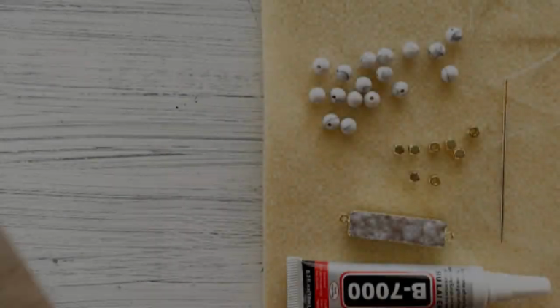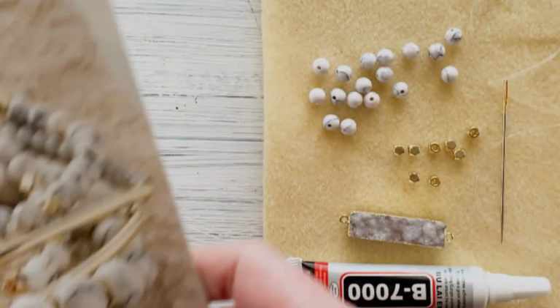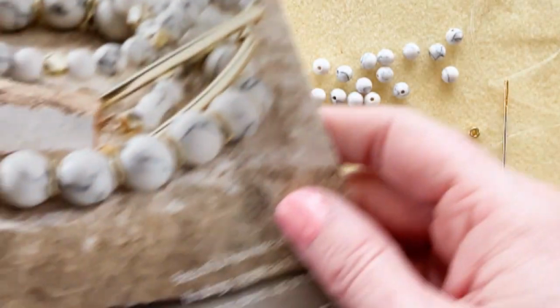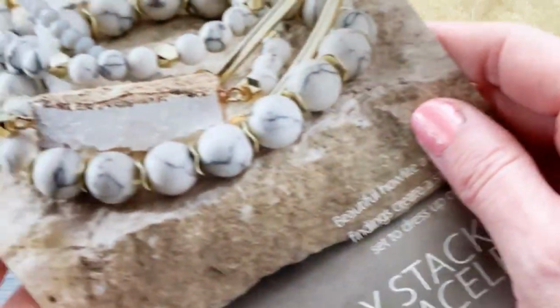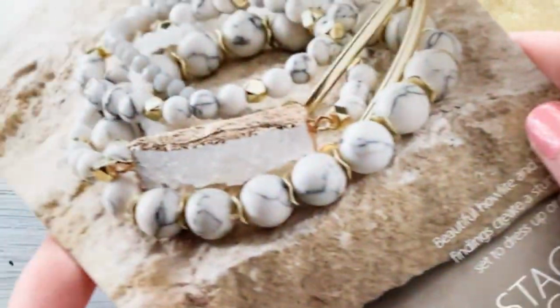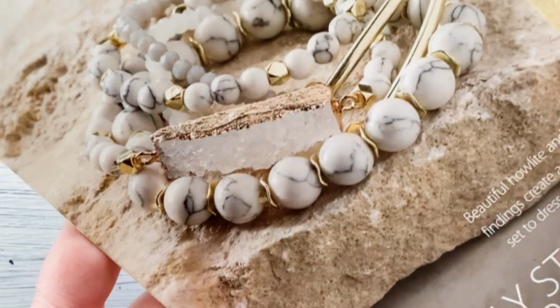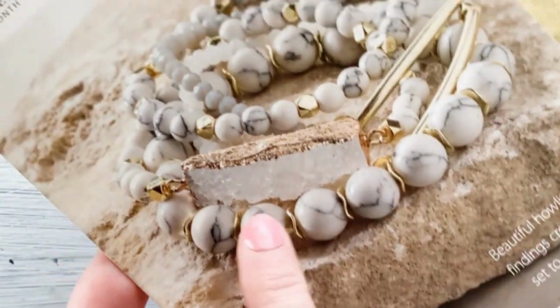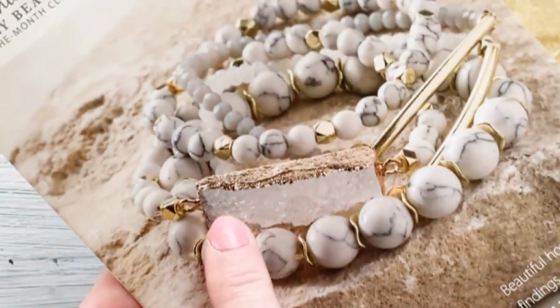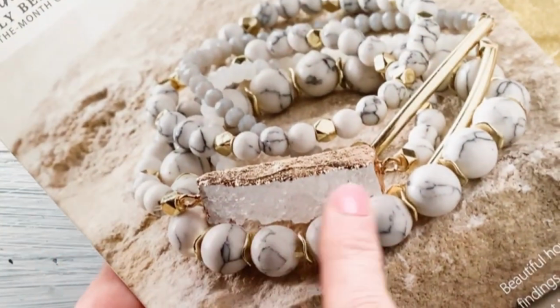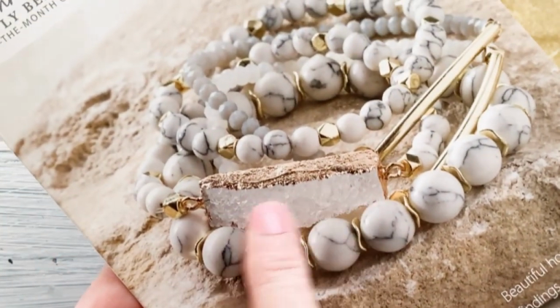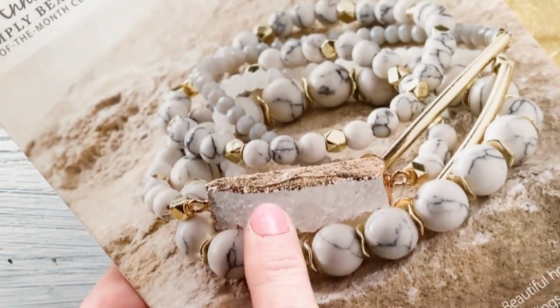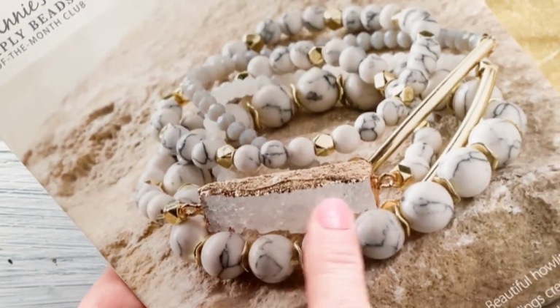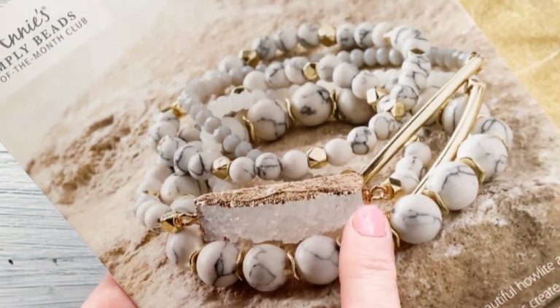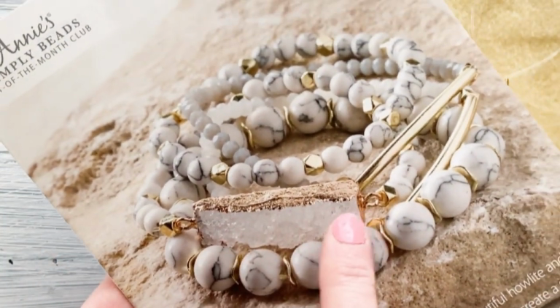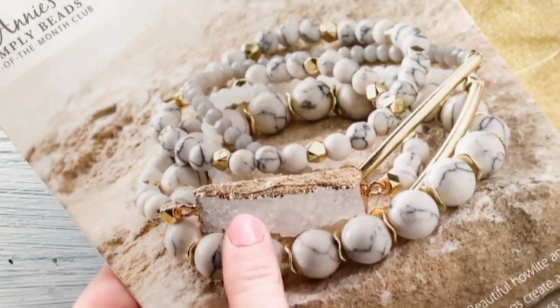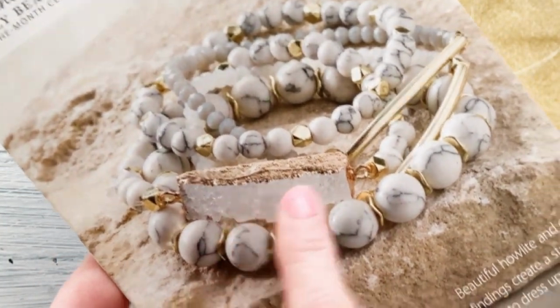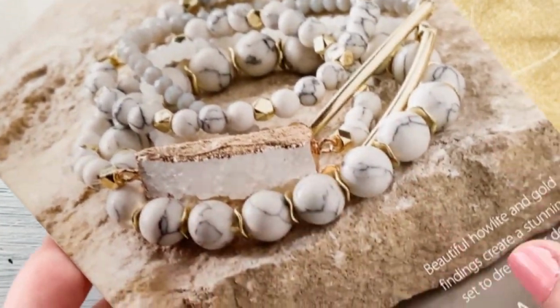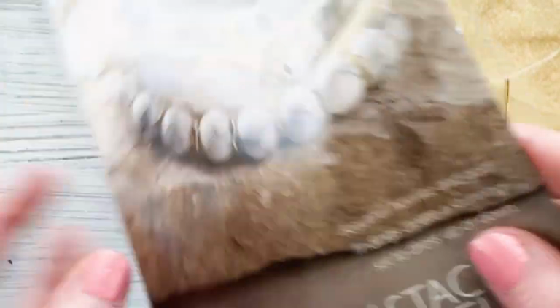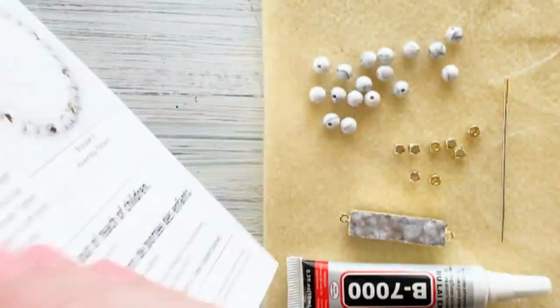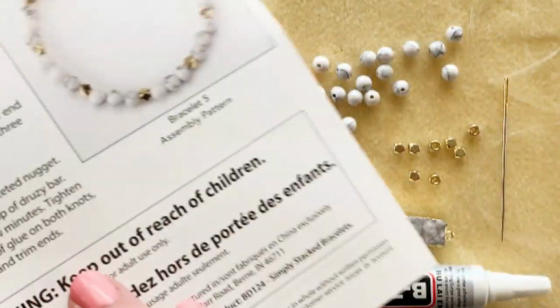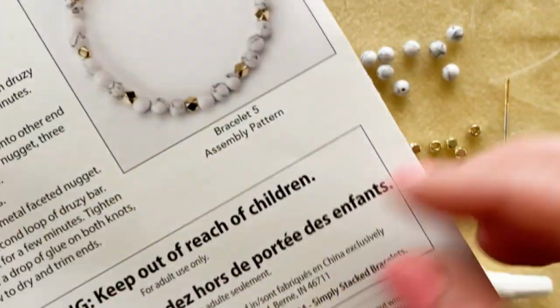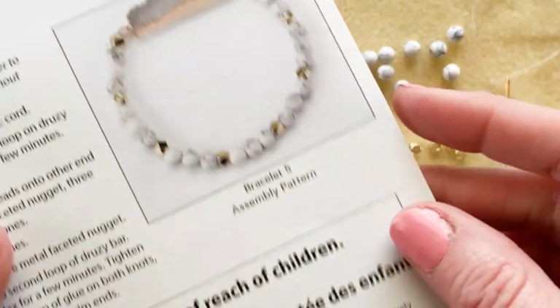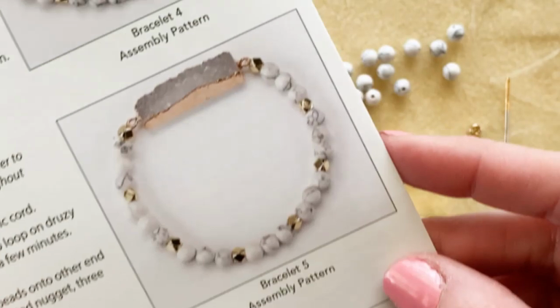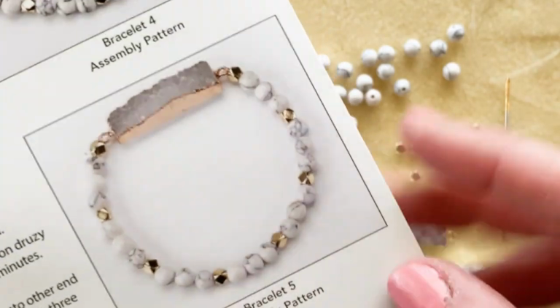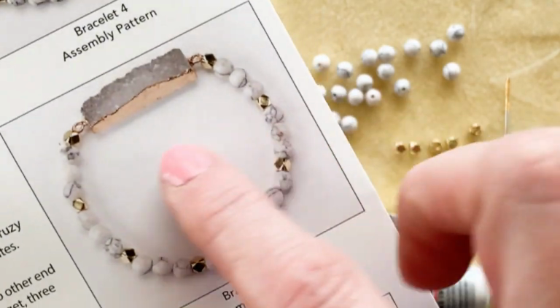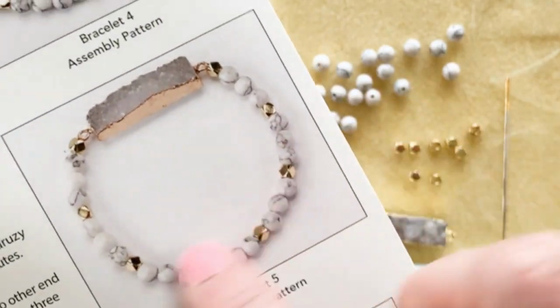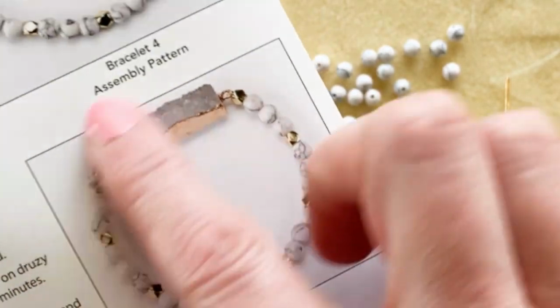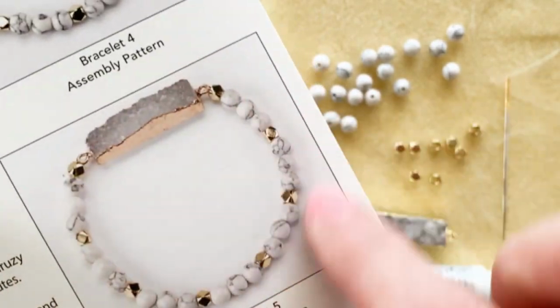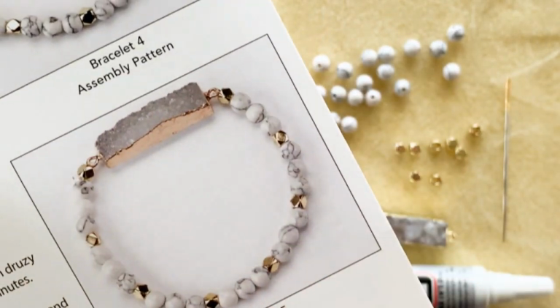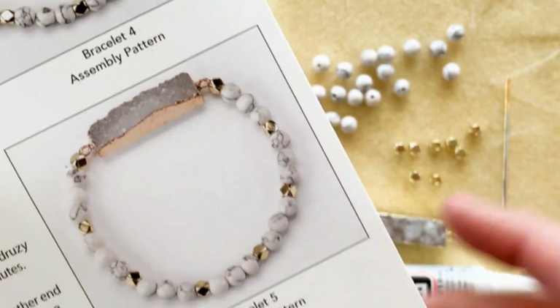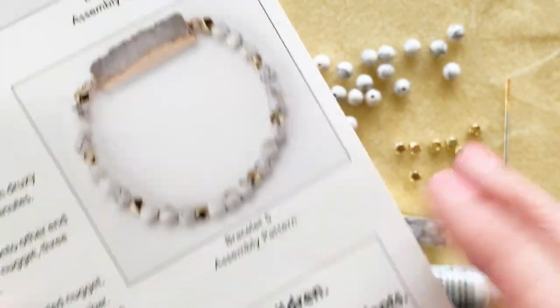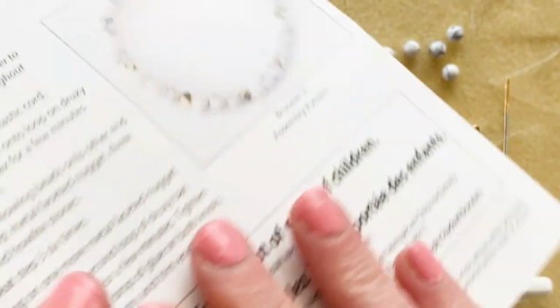We're about to make one of the most dramatic bracelets in this kit. I love this one with the quartzite that has the rough side. Here is what the finished product will look like.